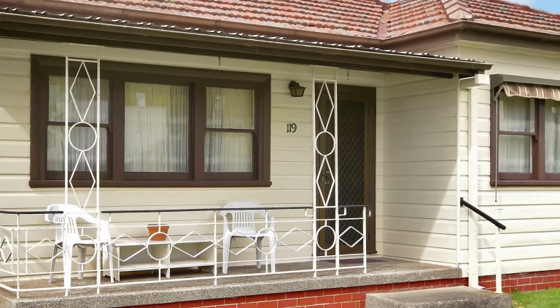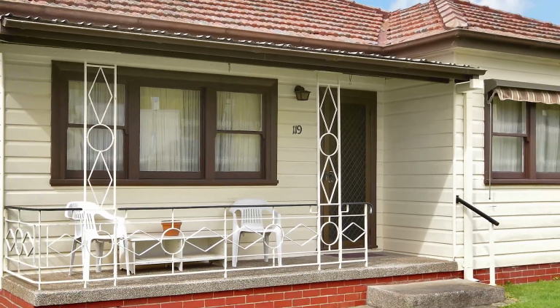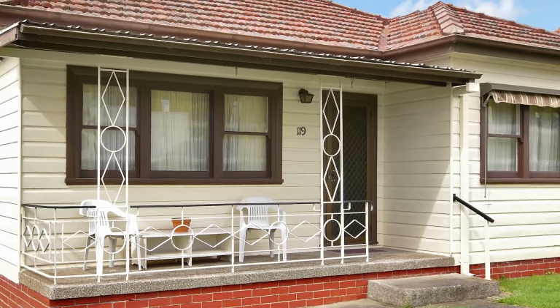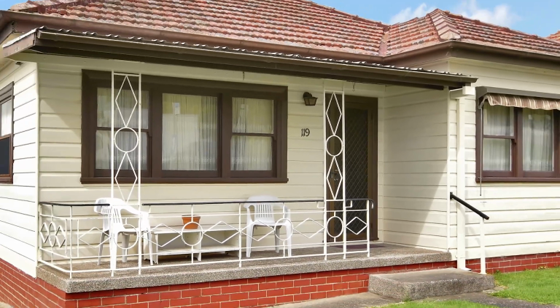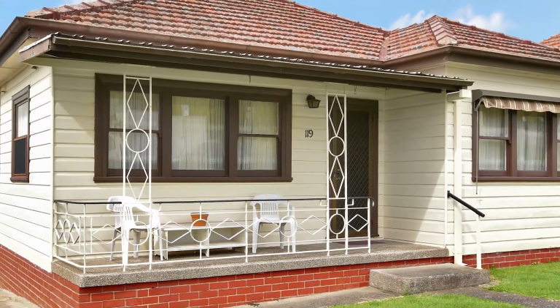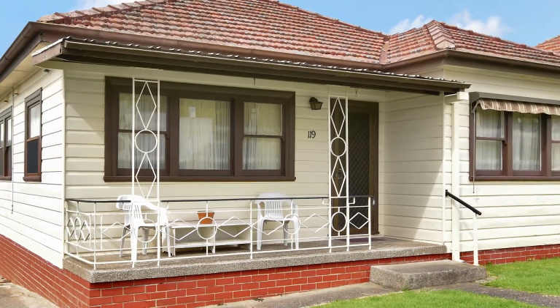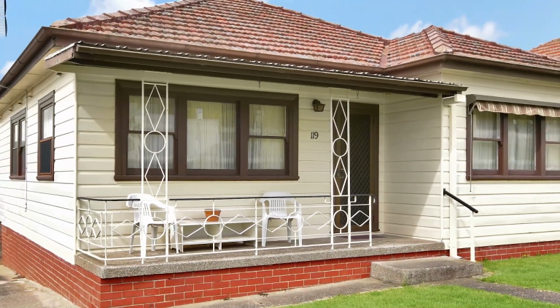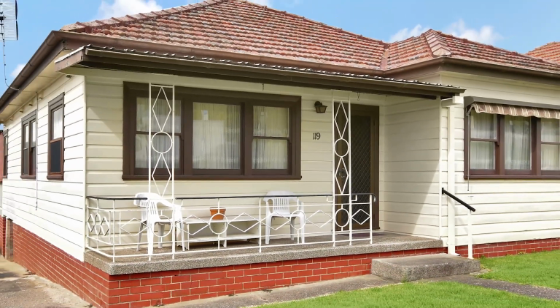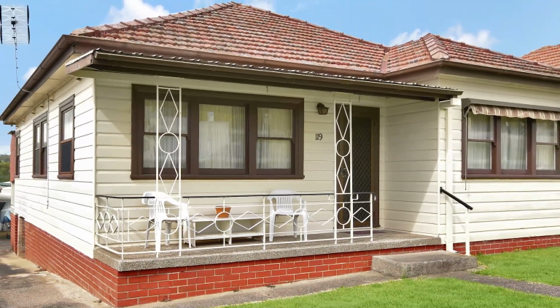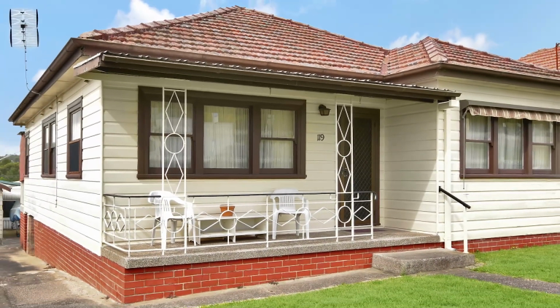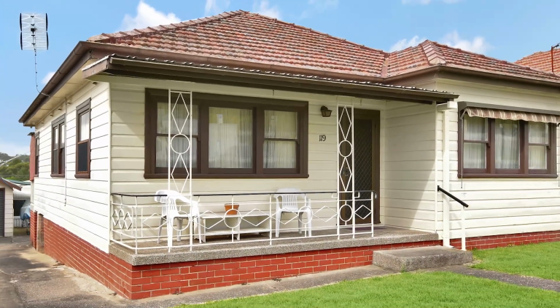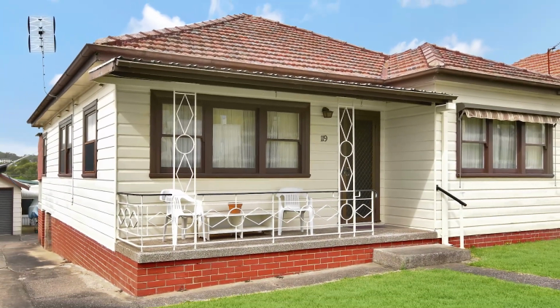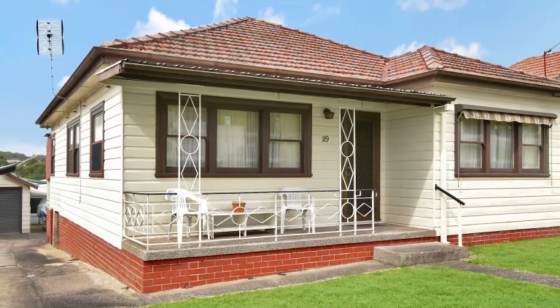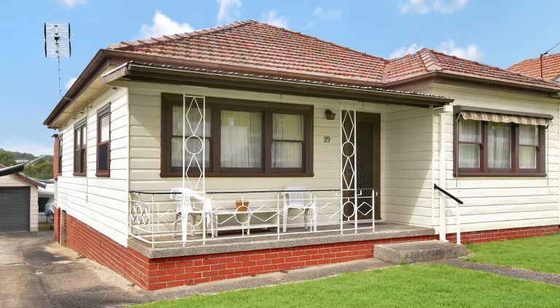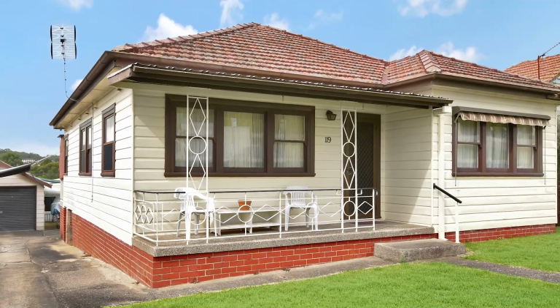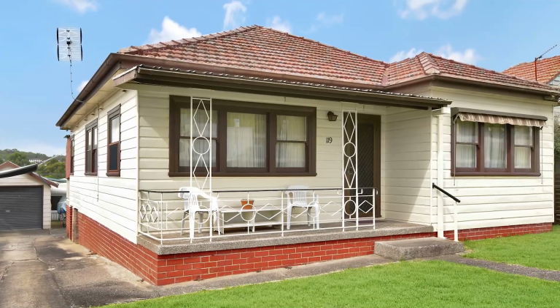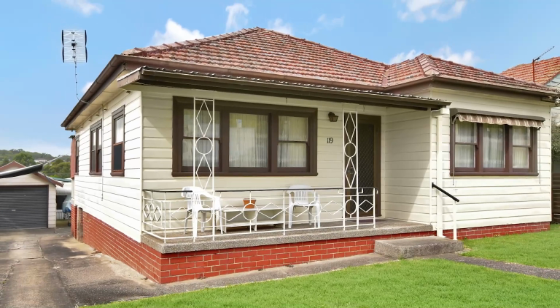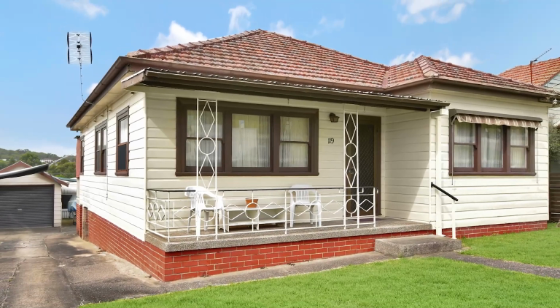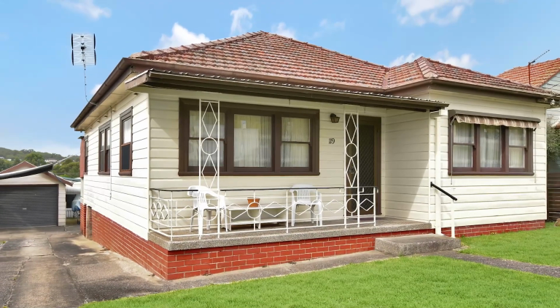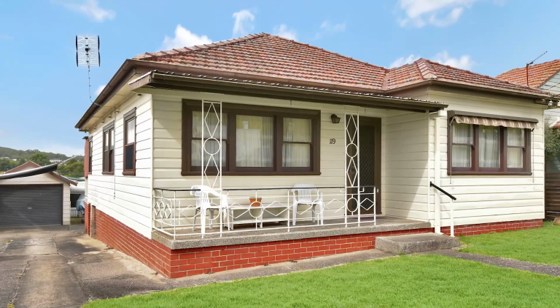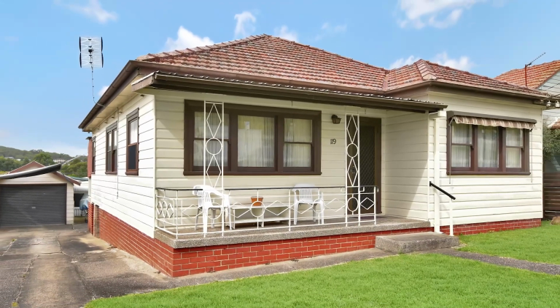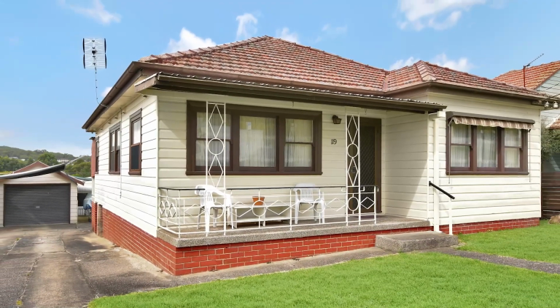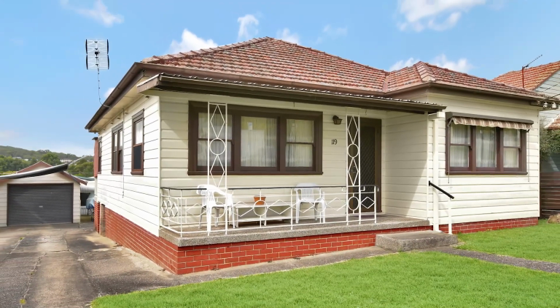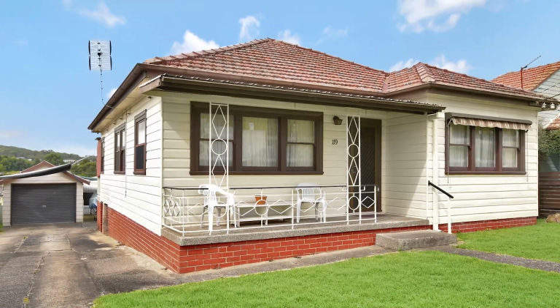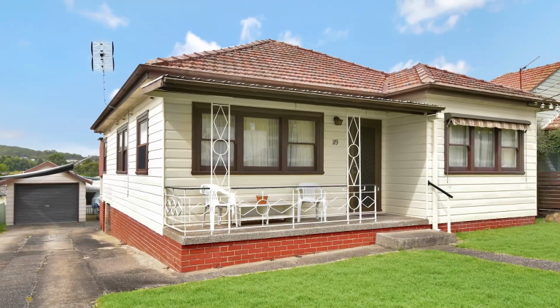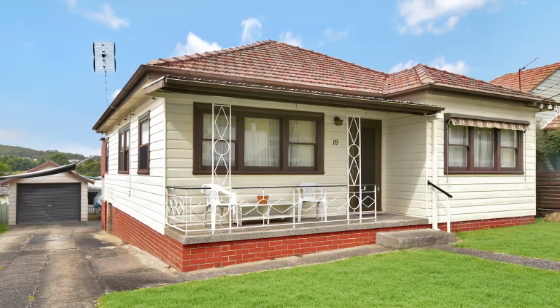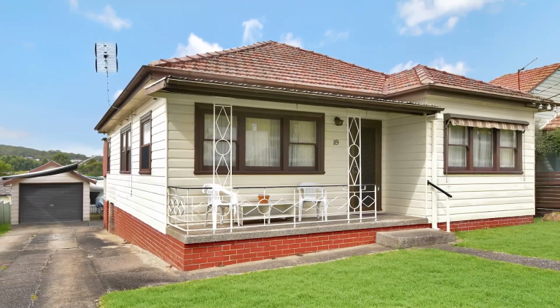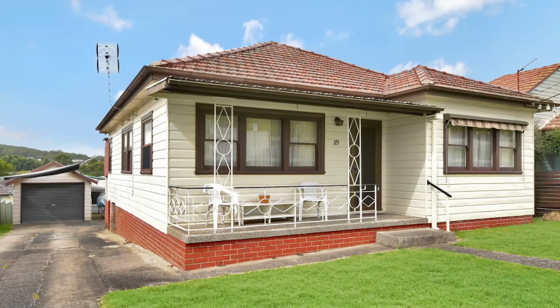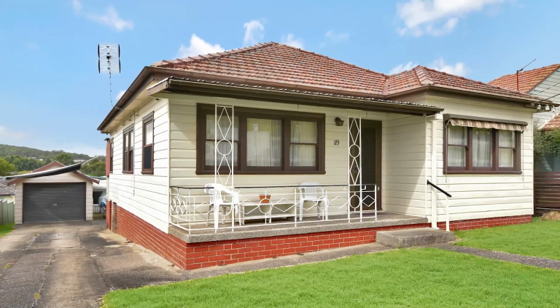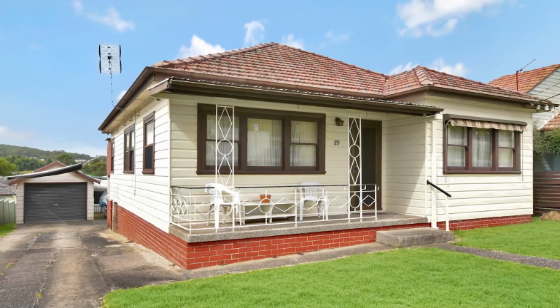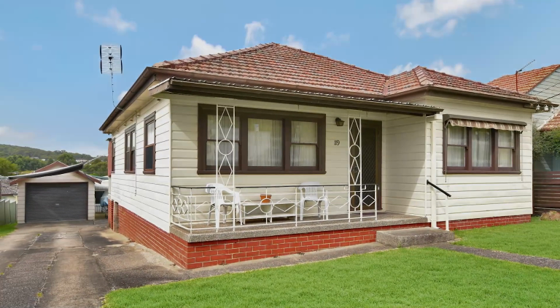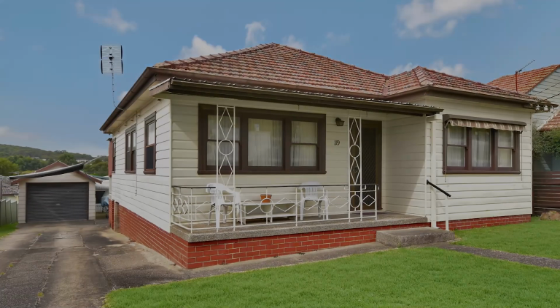This property is ideal for a savvy investor or for a family with accommodation wanted for mum and dad. We look forward to seeing you and showing you through soon.